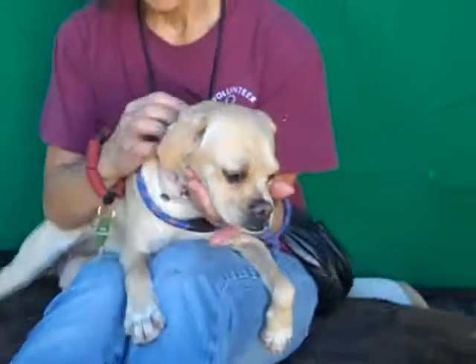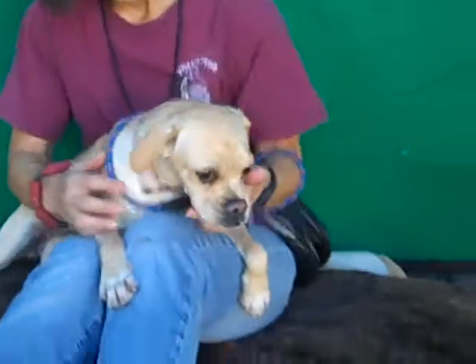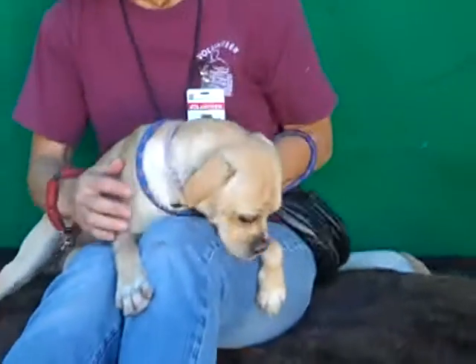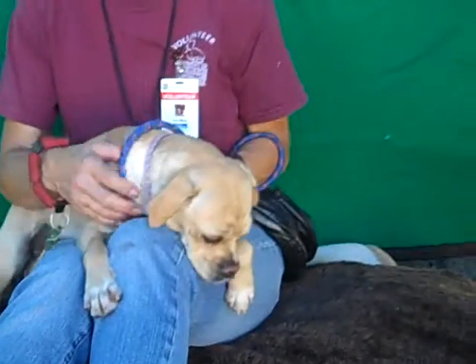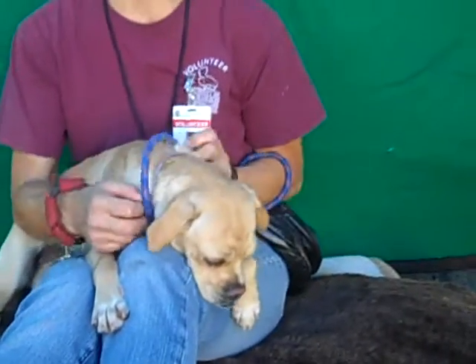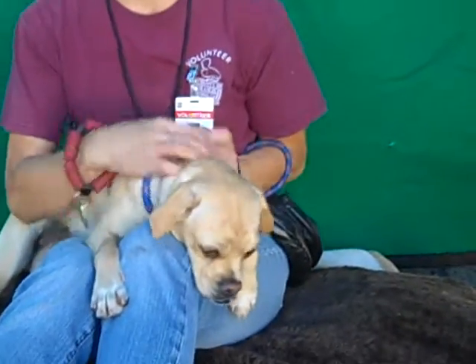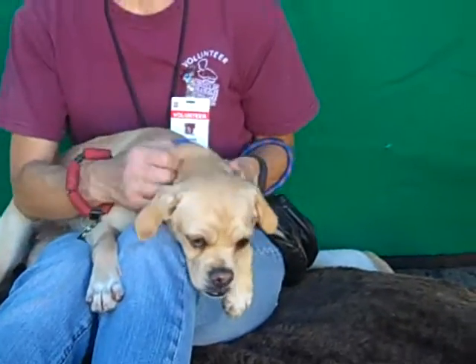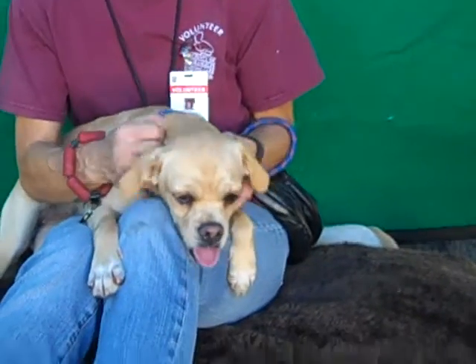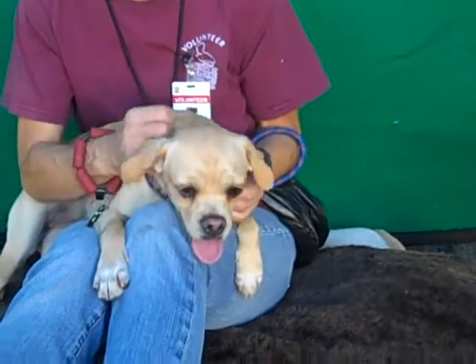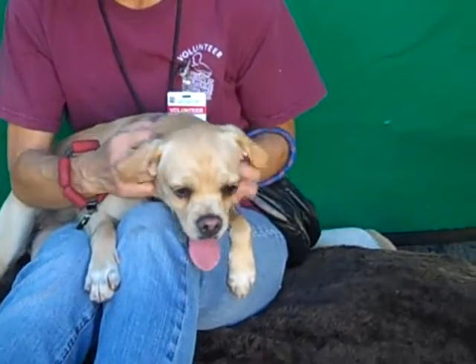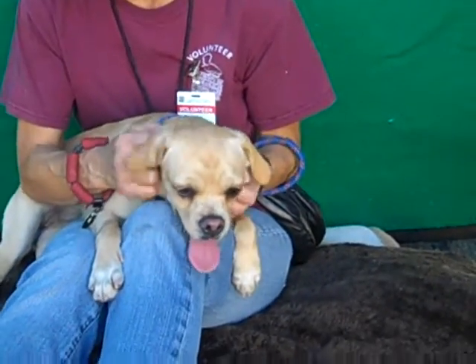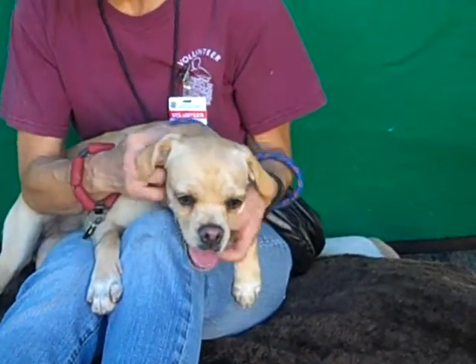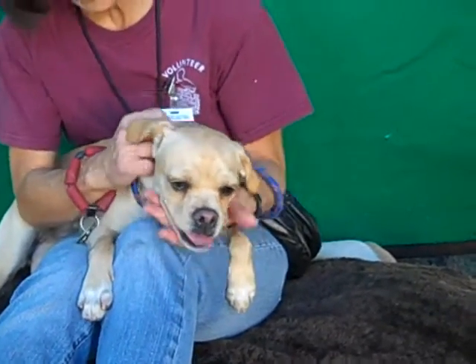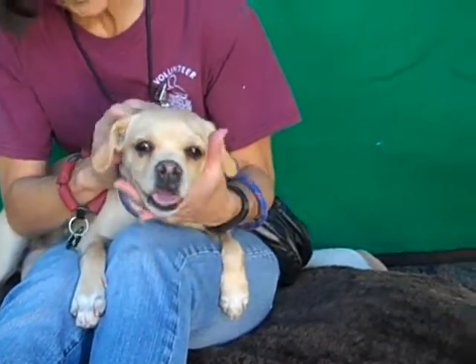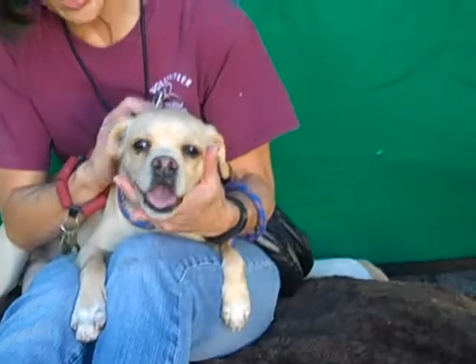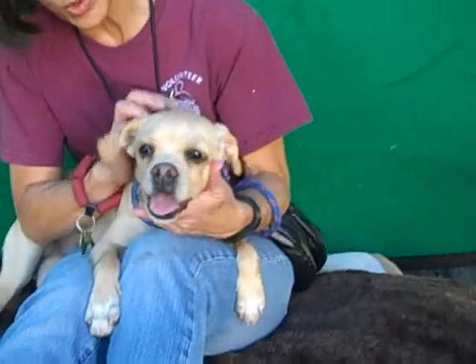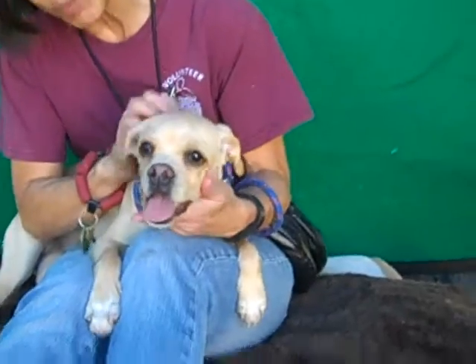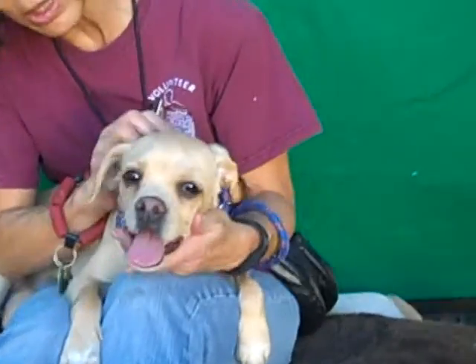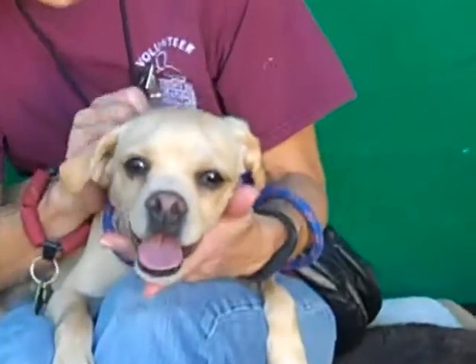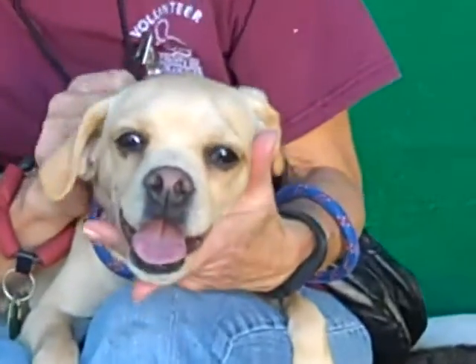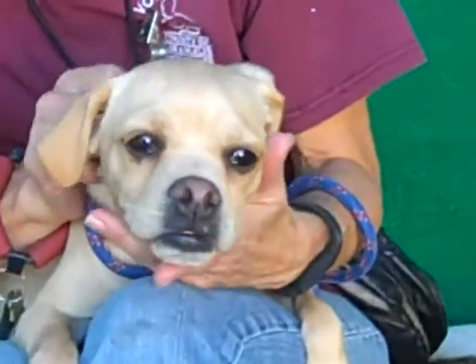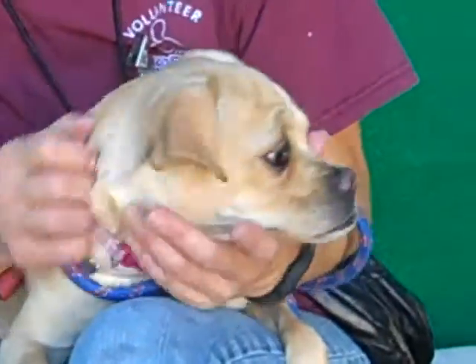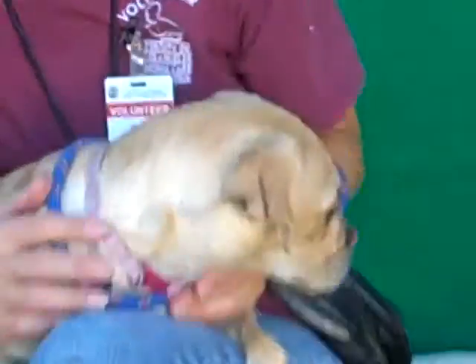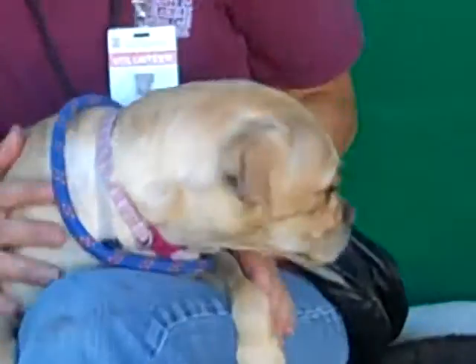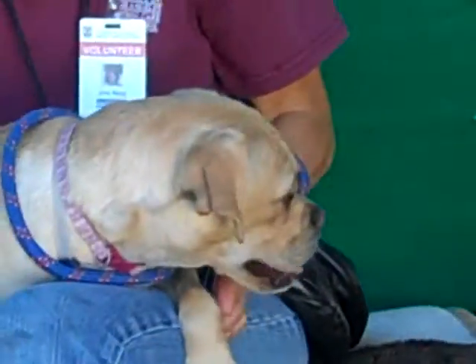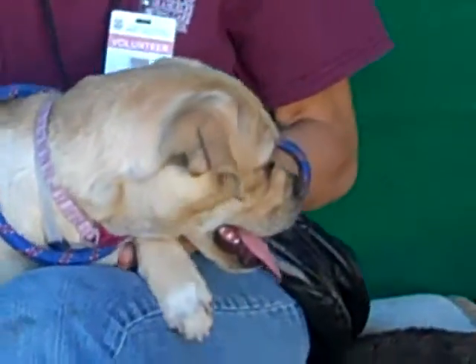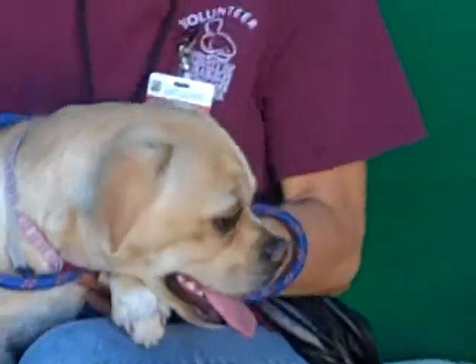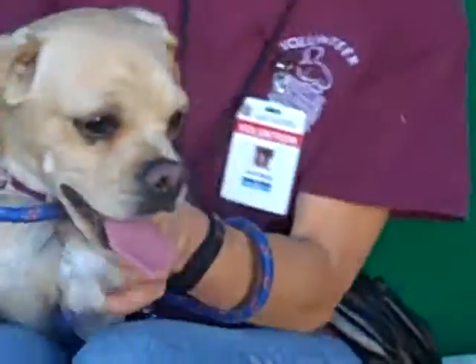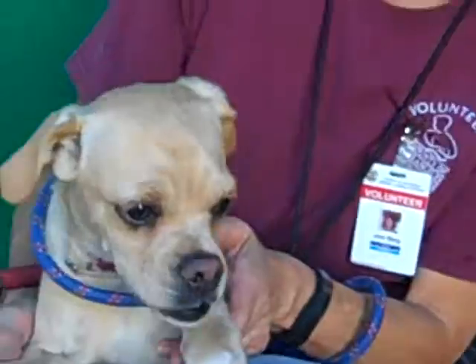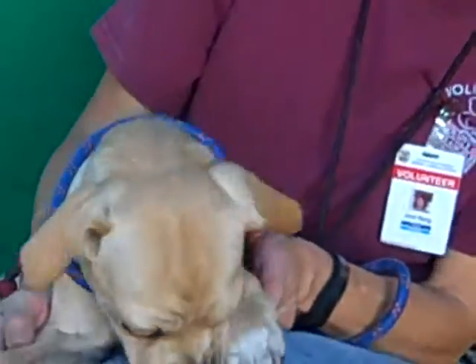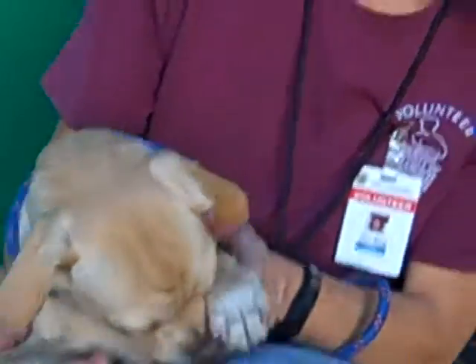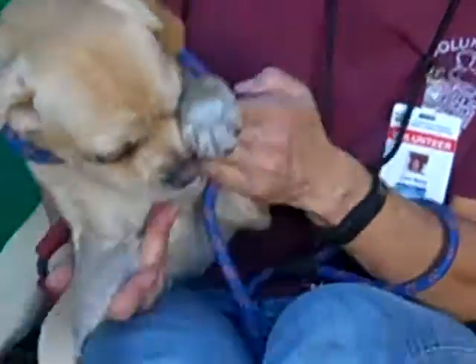Tell us about her. How is she on a leash? She'll need leash training. And she does not appear to be housebroken — she did not bother sniffing anyplace. So she is really young and very basic.